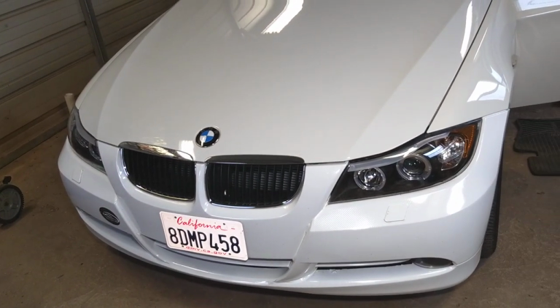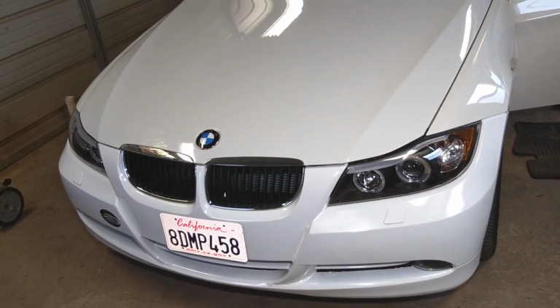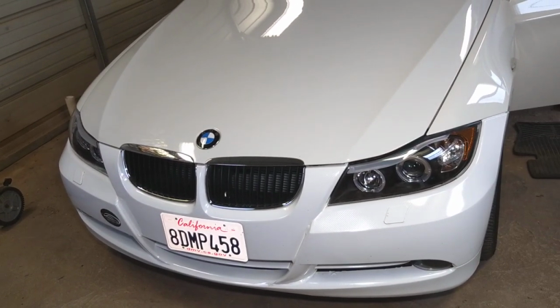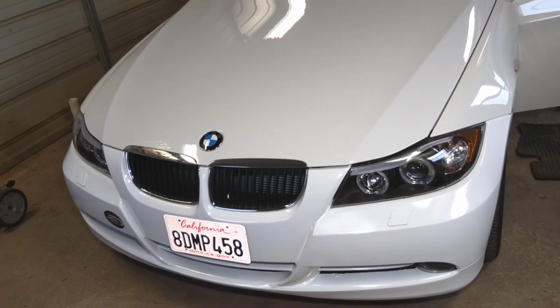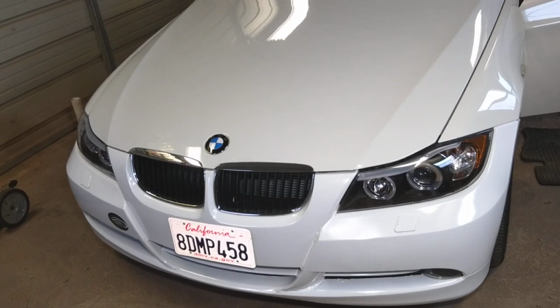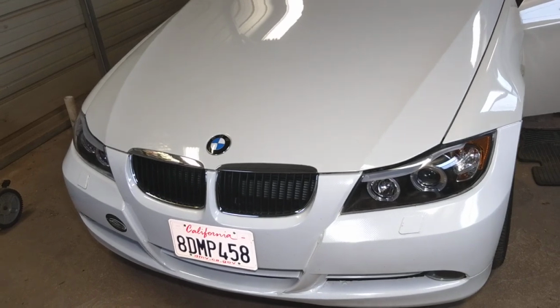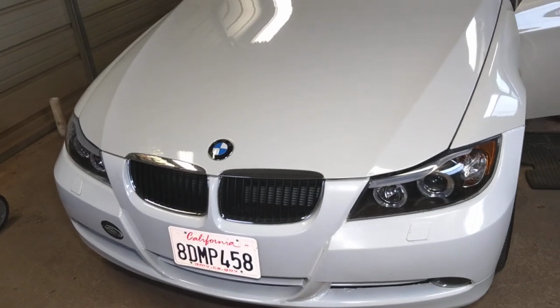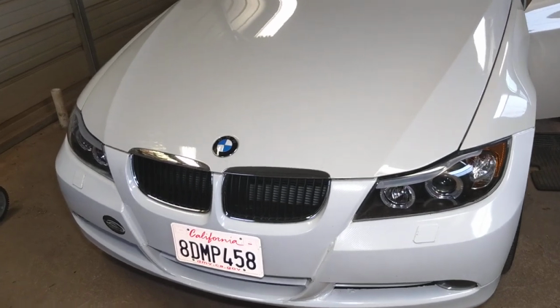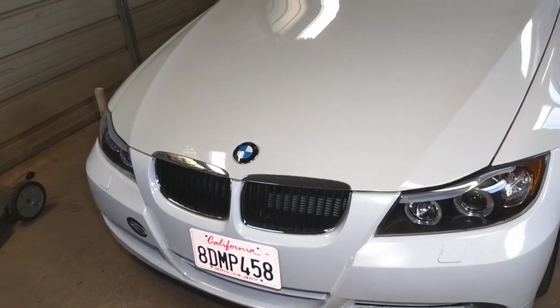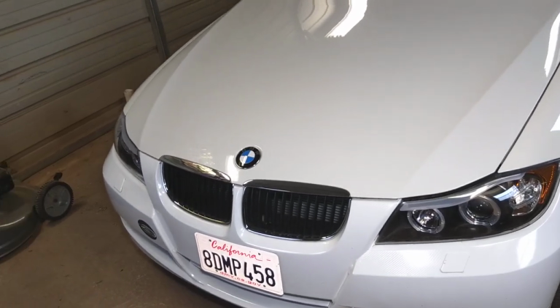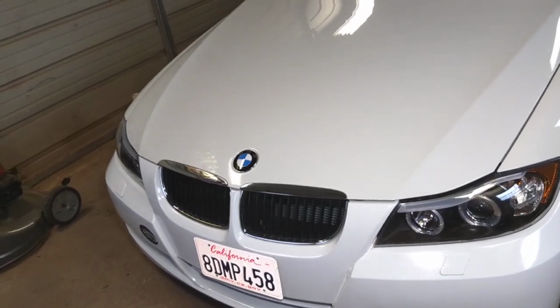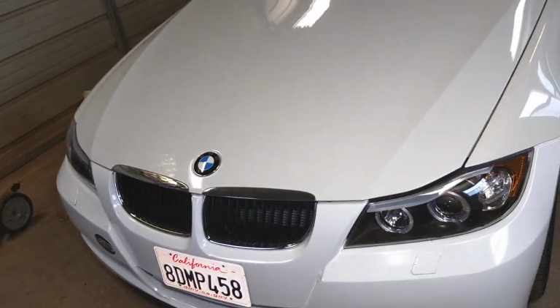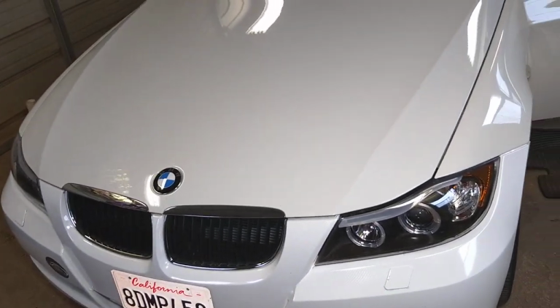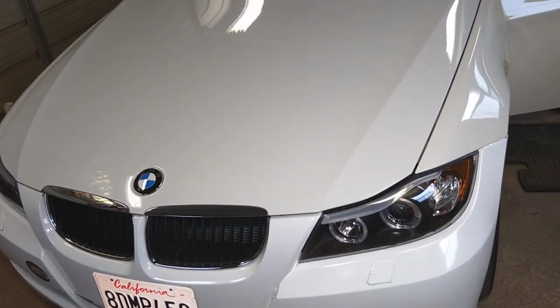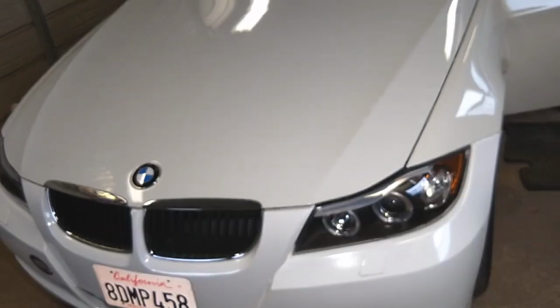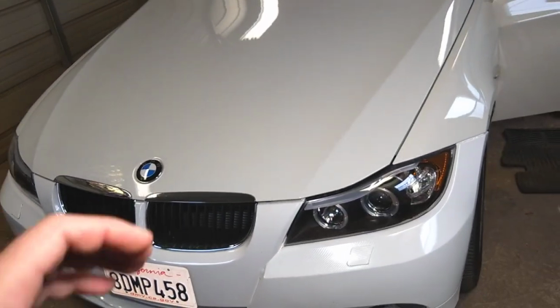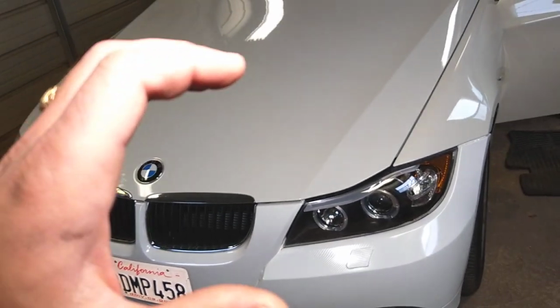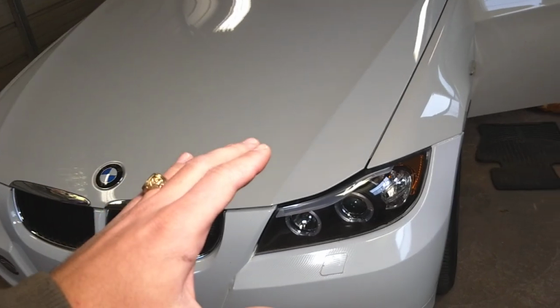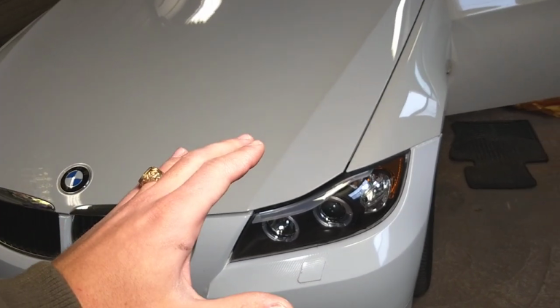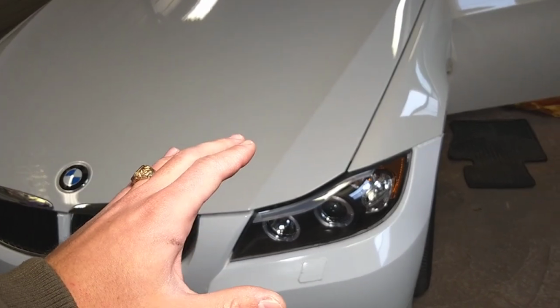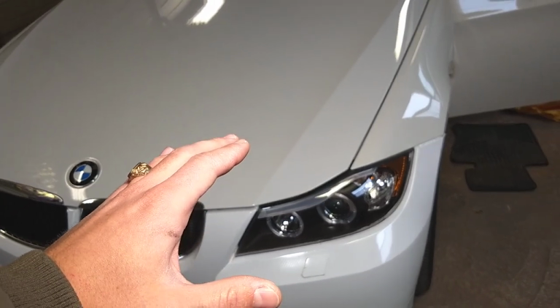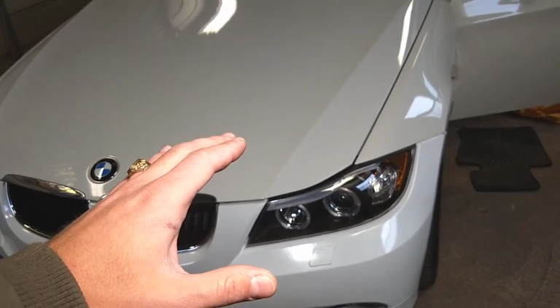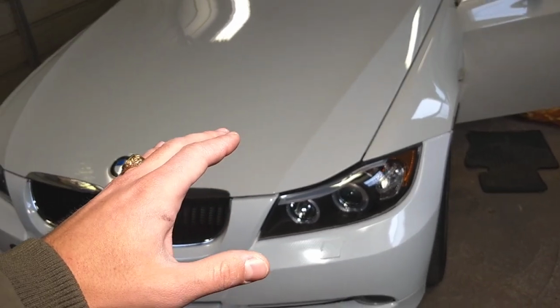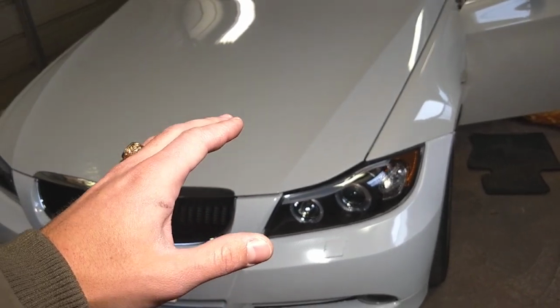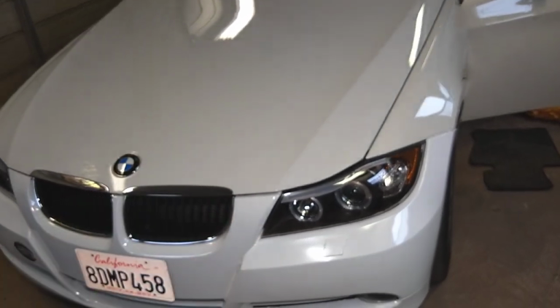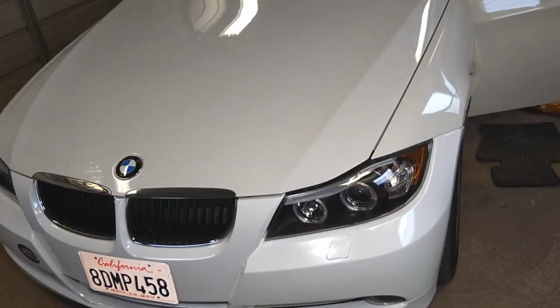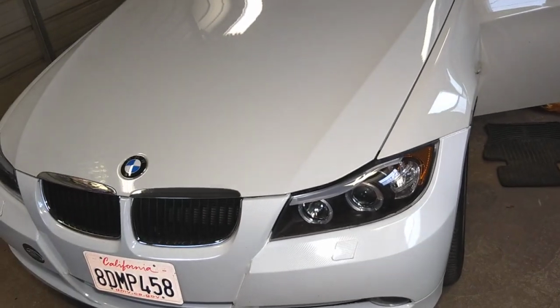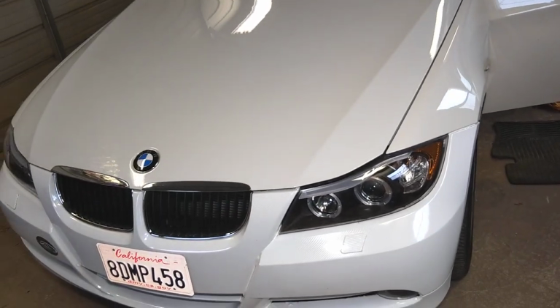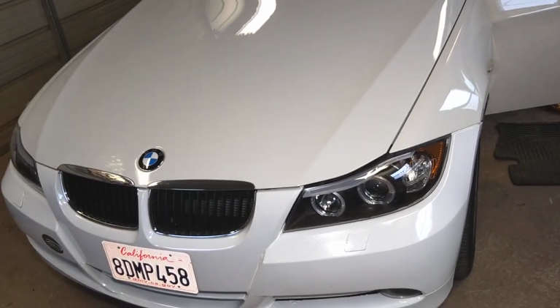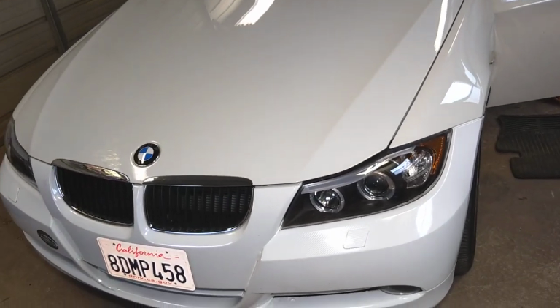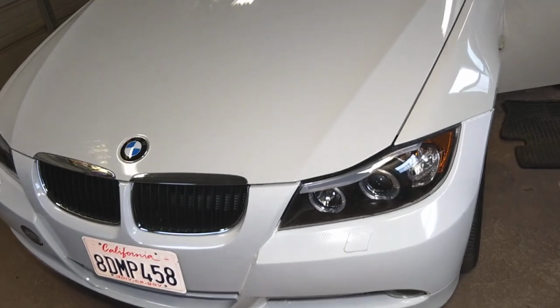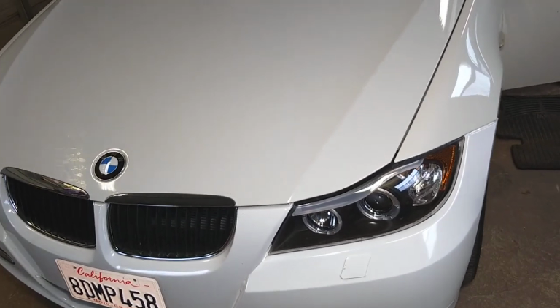2003, where to find the traction control yaw rate sensor. We'll be demonstrating on the 3 Series, but the other ones will follow a very close procedure as well, so let us show you now where you can find that.